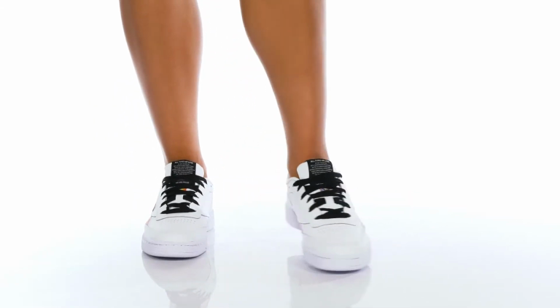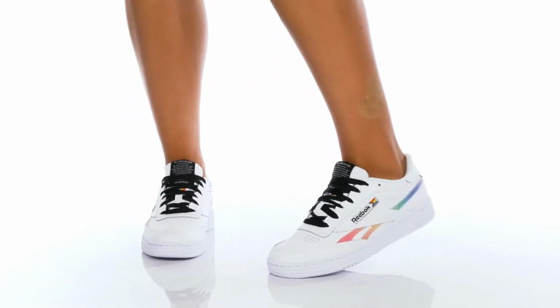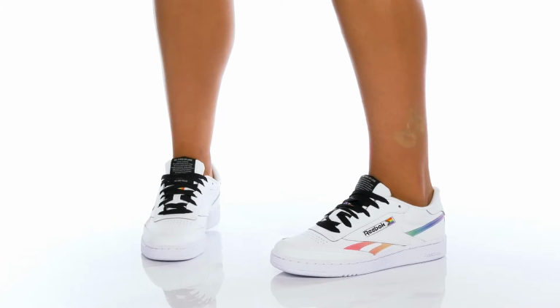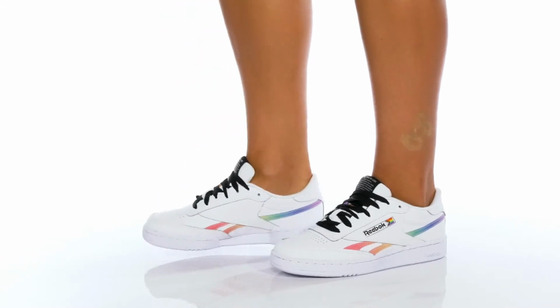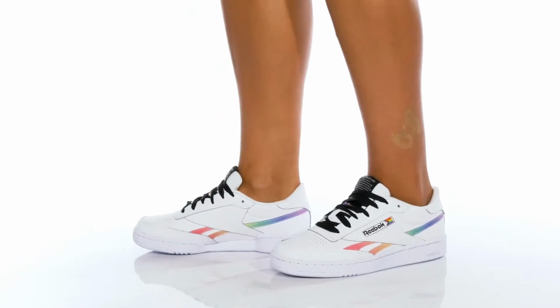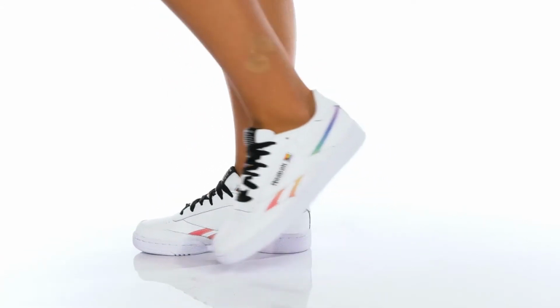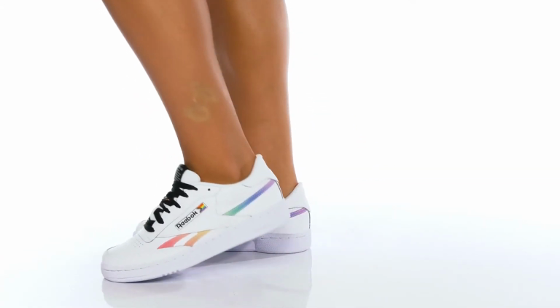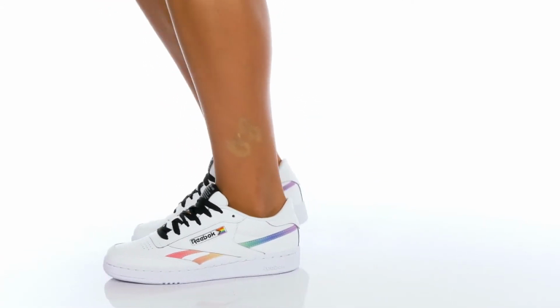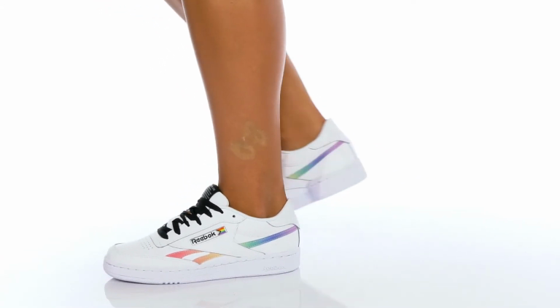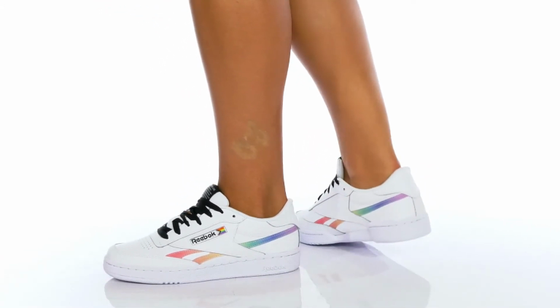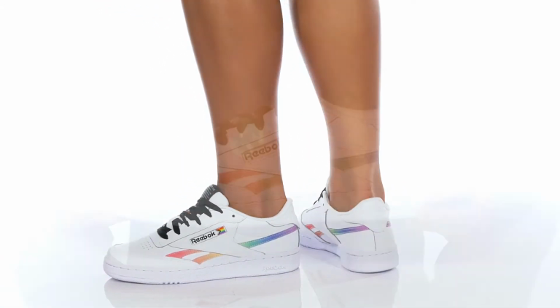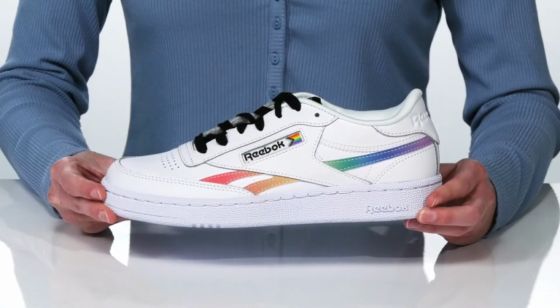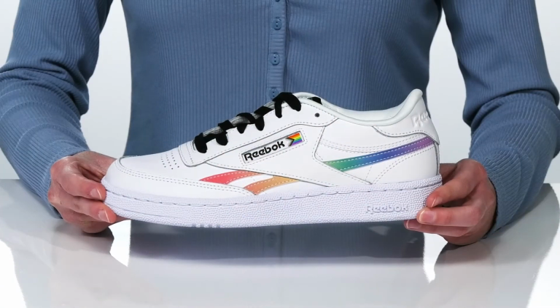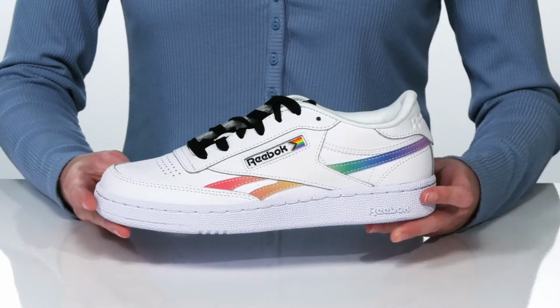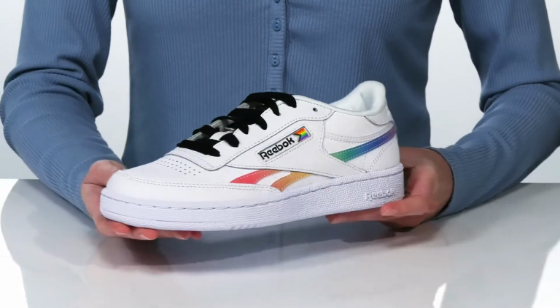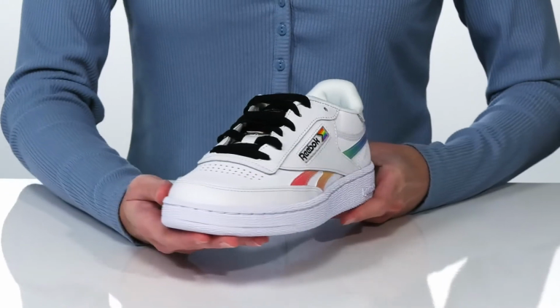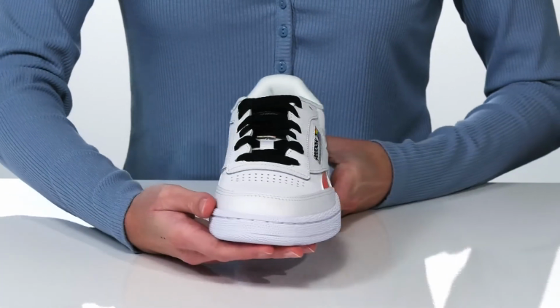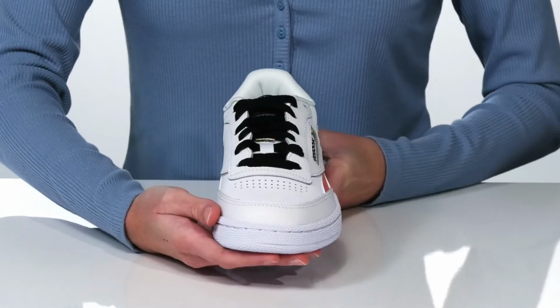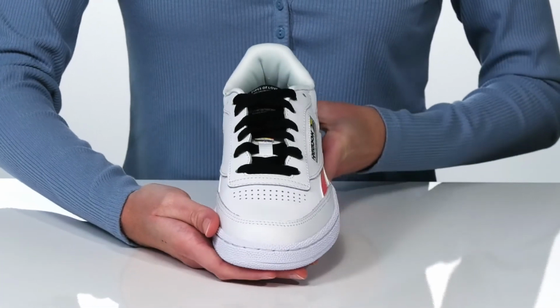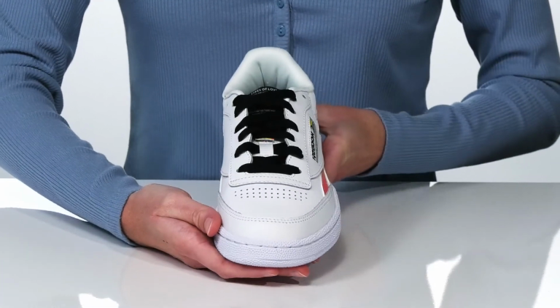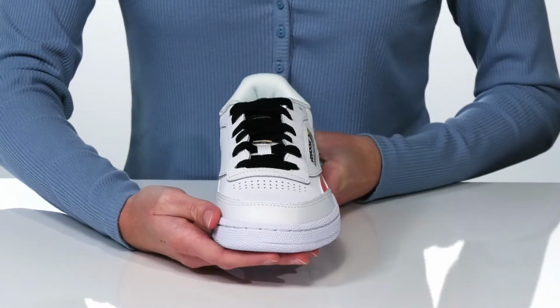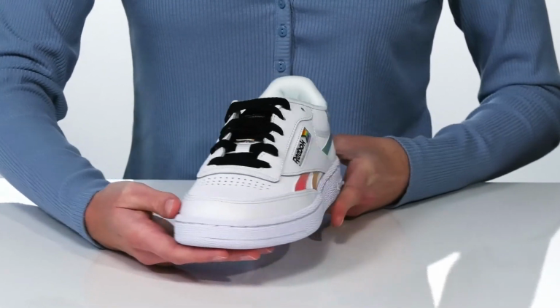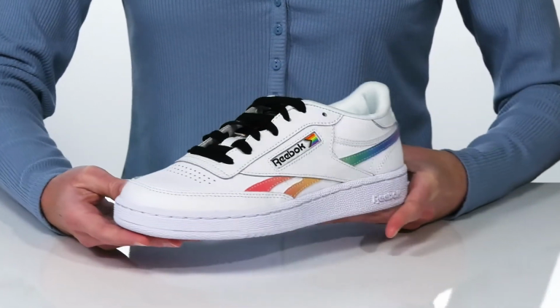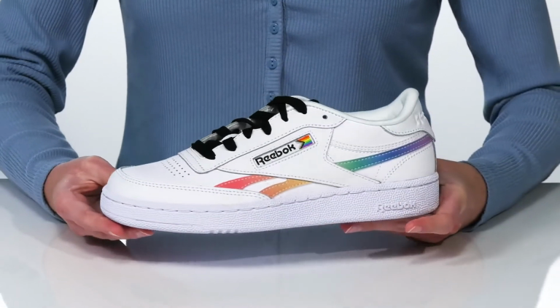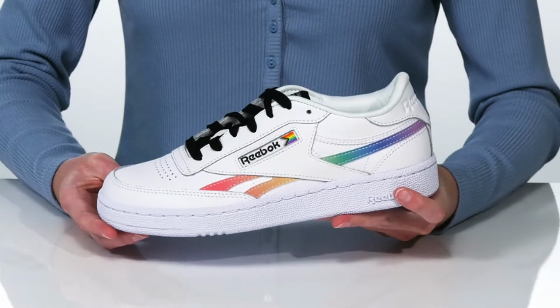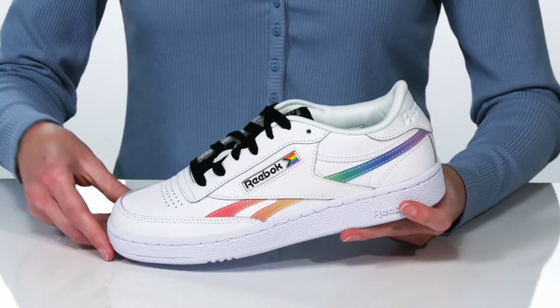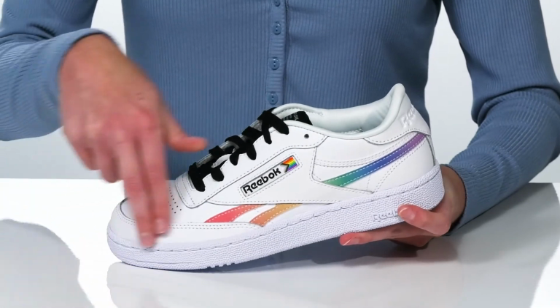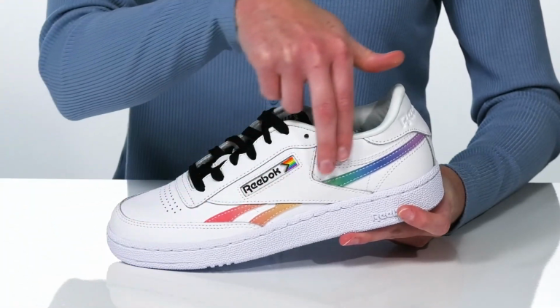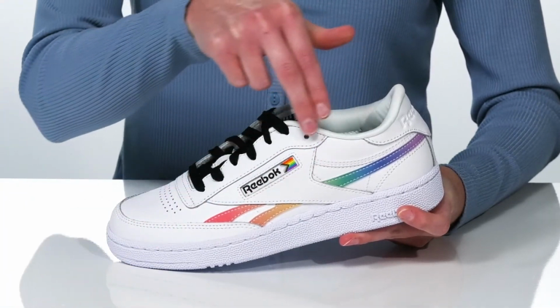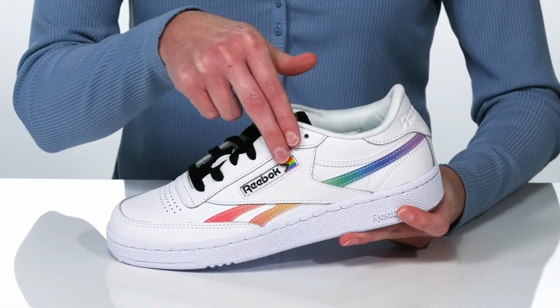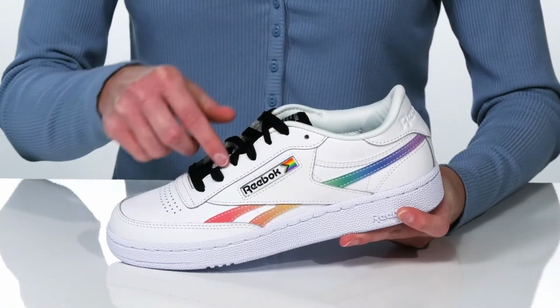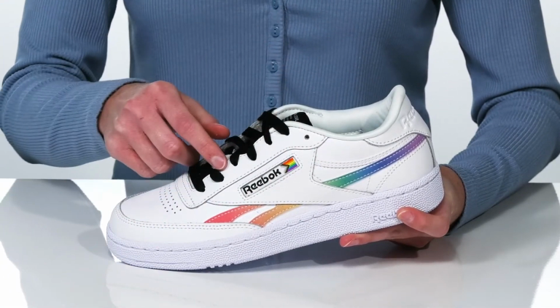Be an advocate for all types of love in this sneaker from Reebok. The classic Club C silhouette has been revamped for Pride with a leather upper that features a colorful rainbow gradient at the side and the Pride flag right next to the Reebok logo.